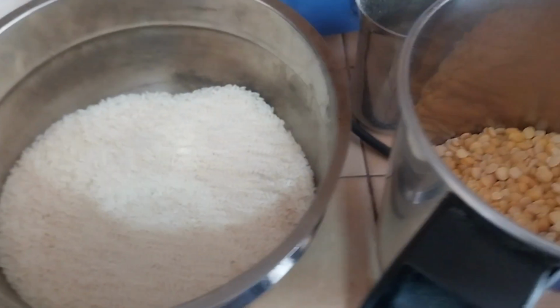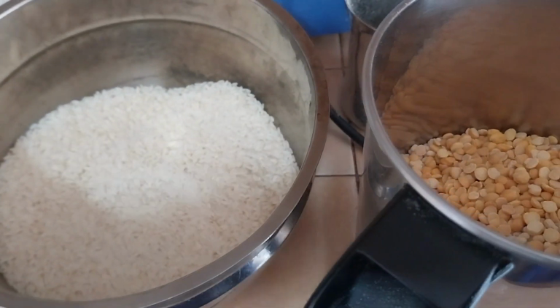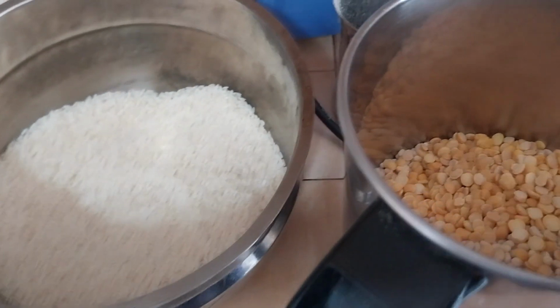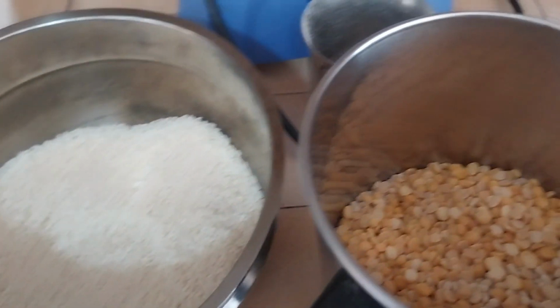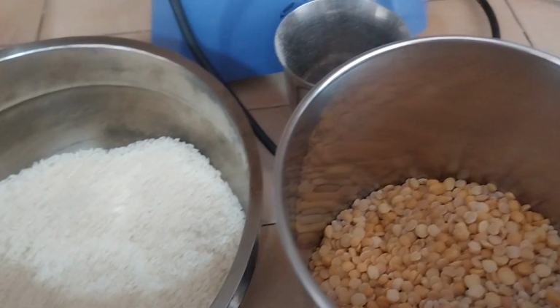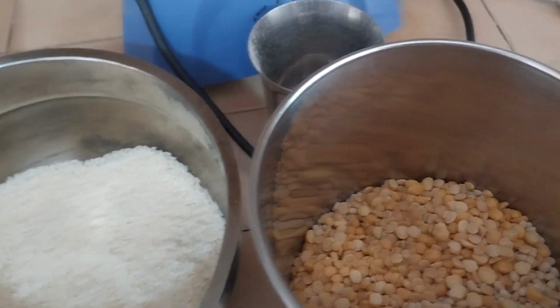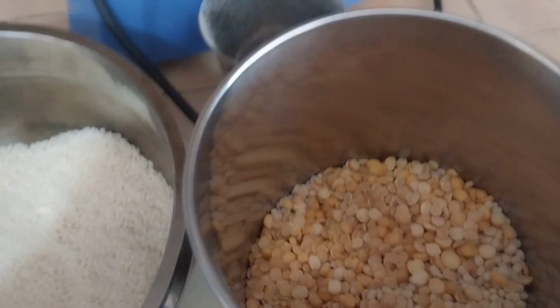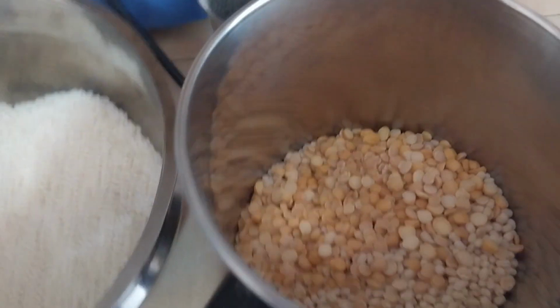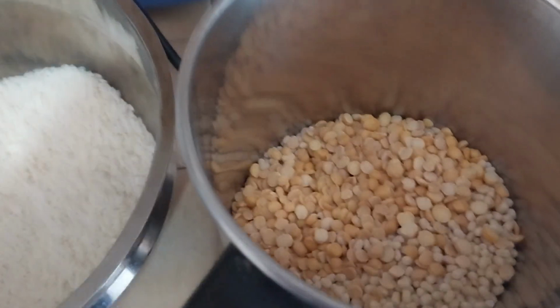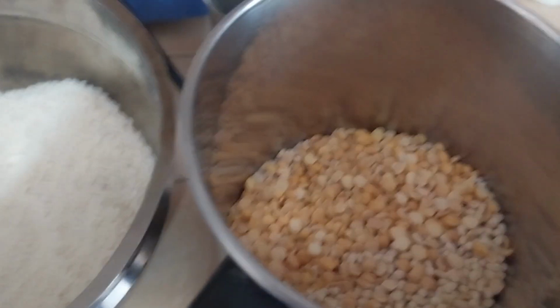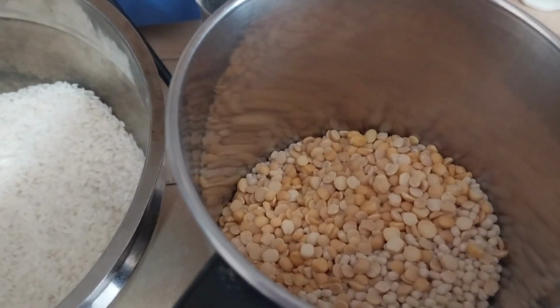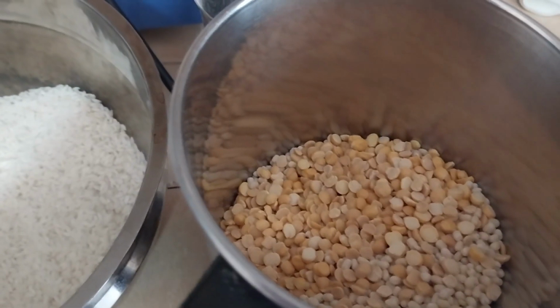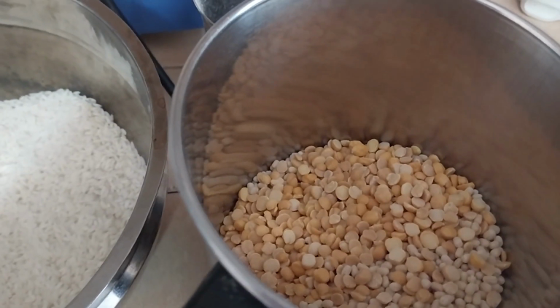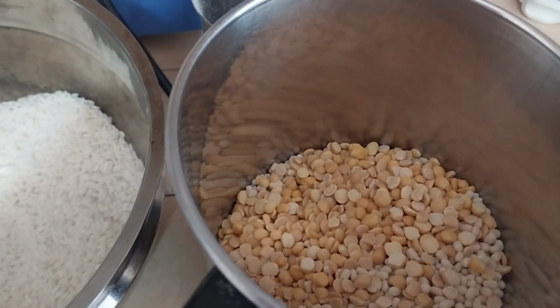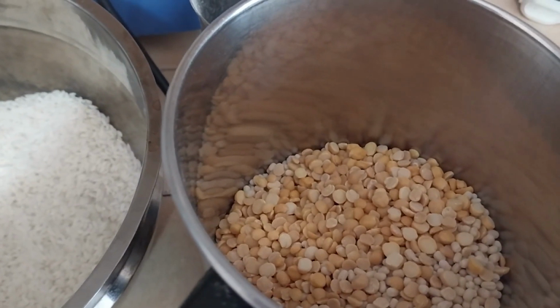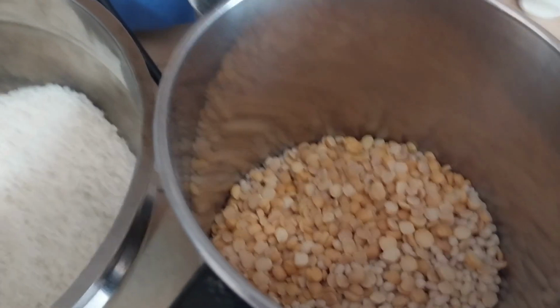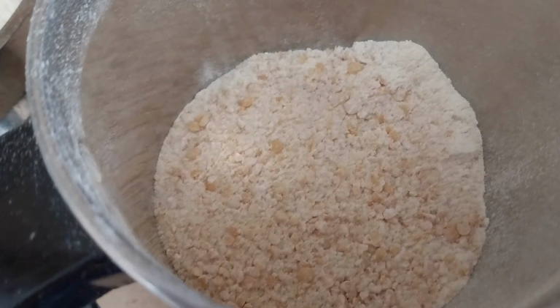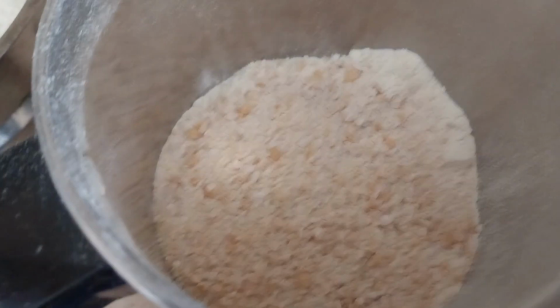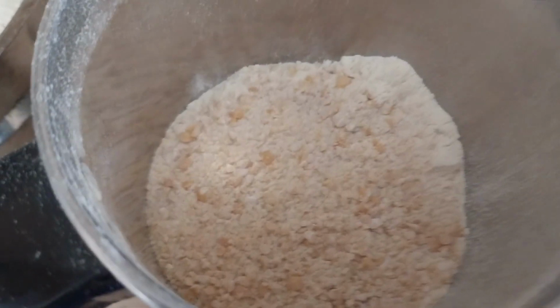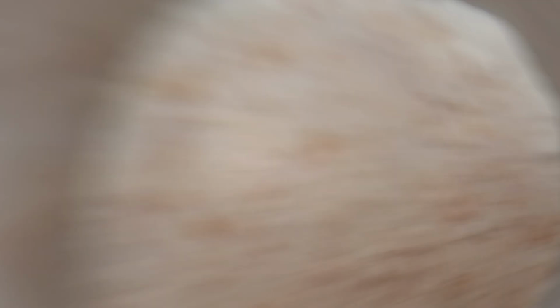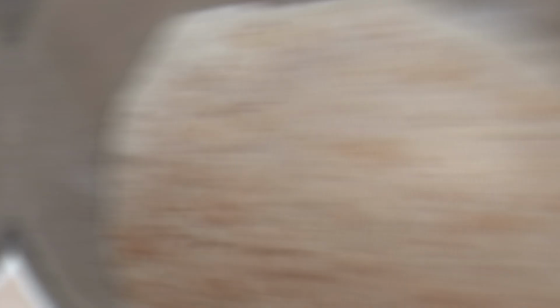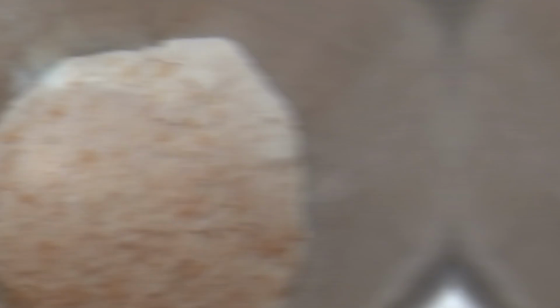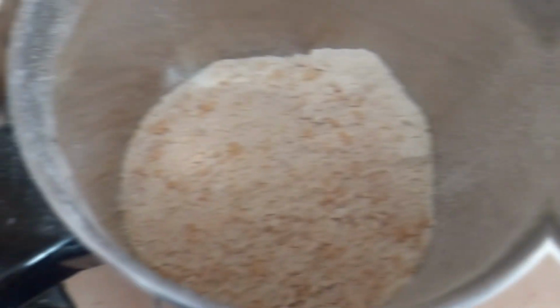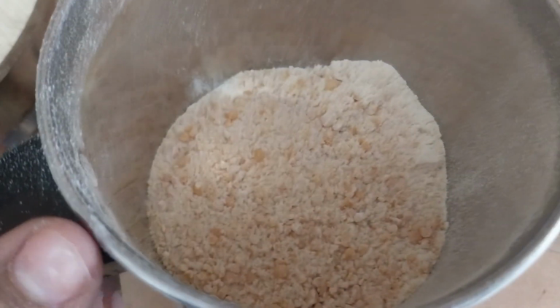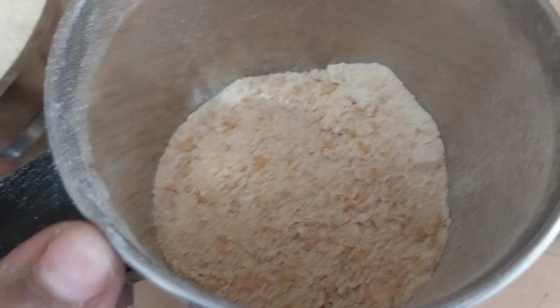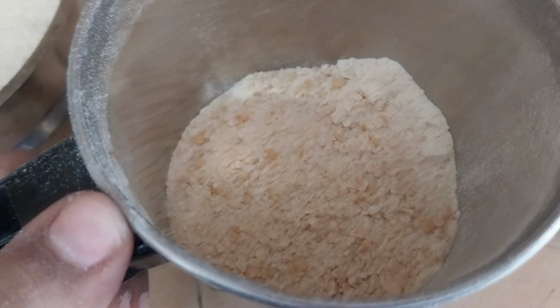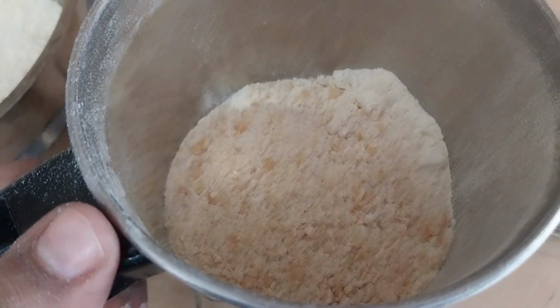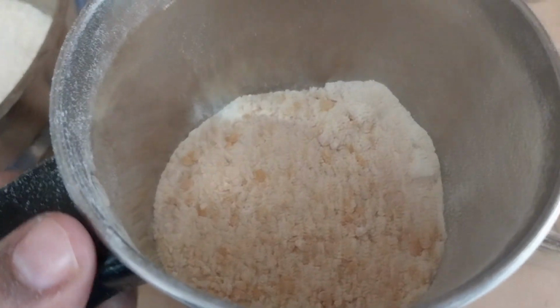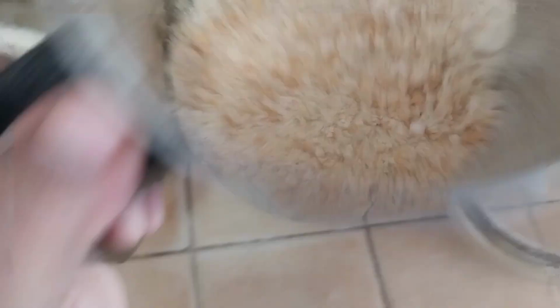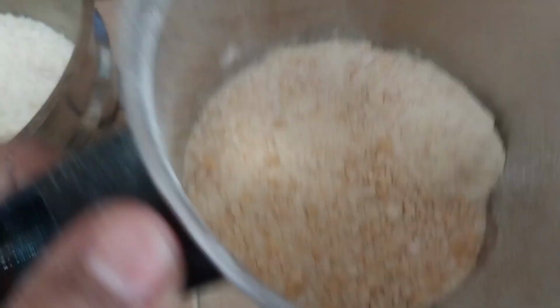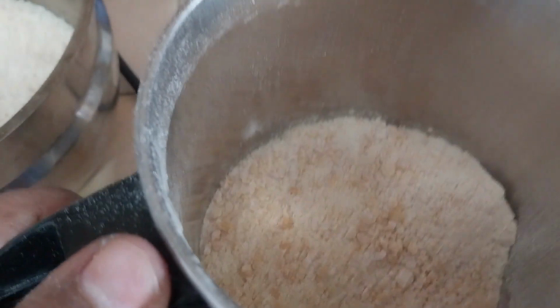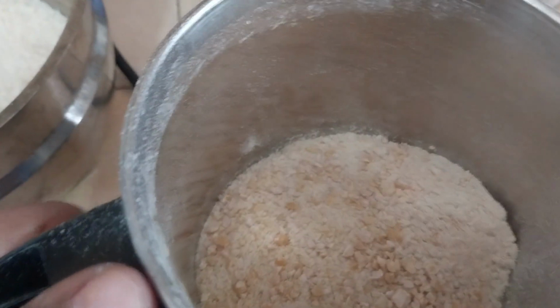Before we heat, we are cooking with heat. So it will be hot water. Okay, let's eat it.